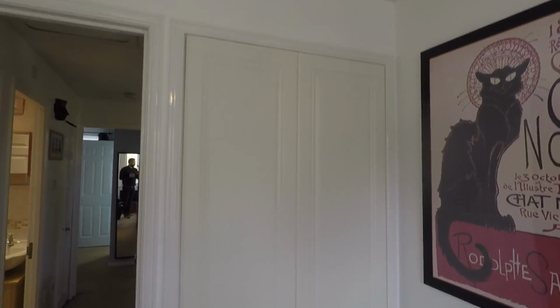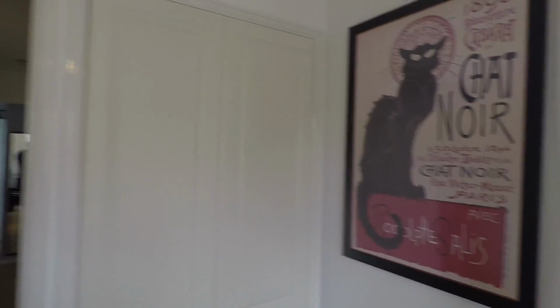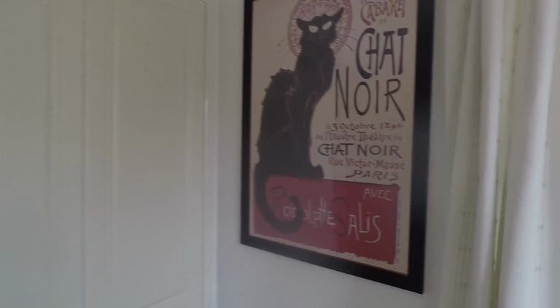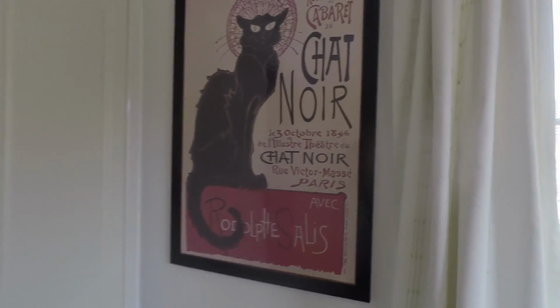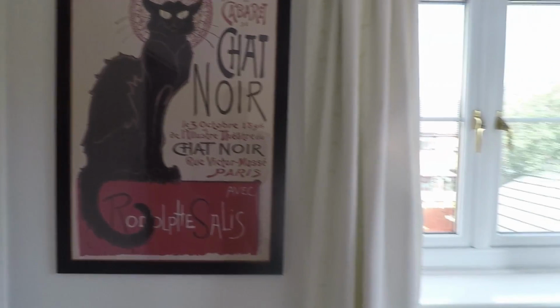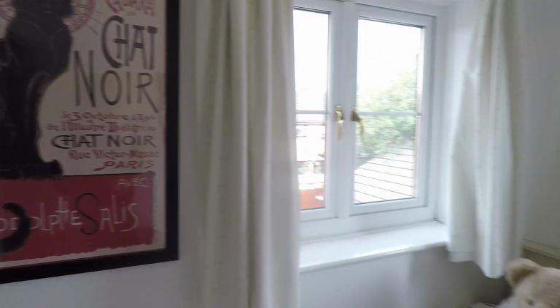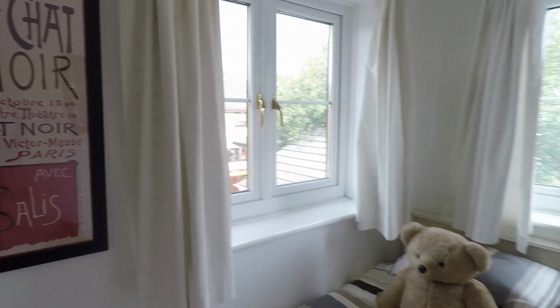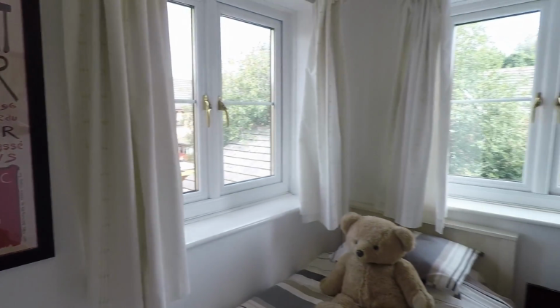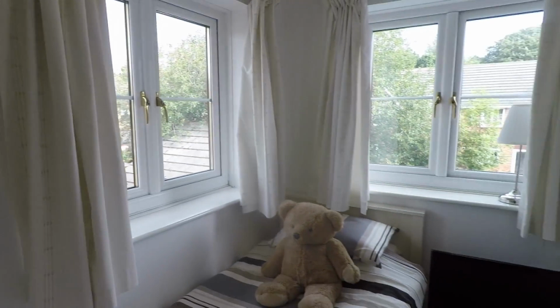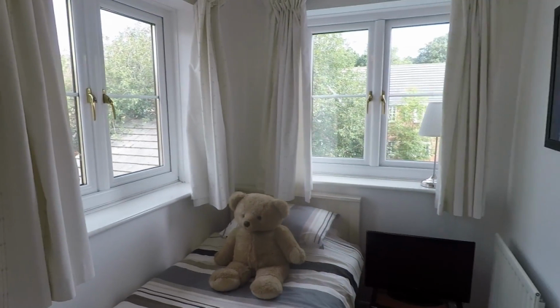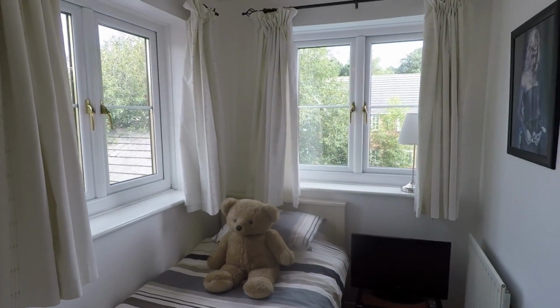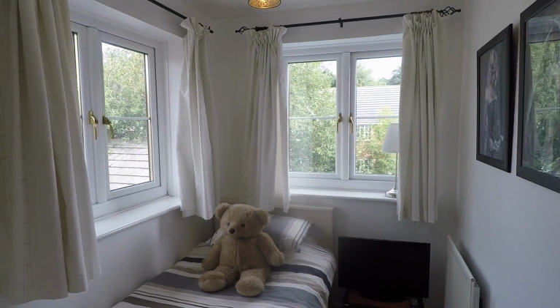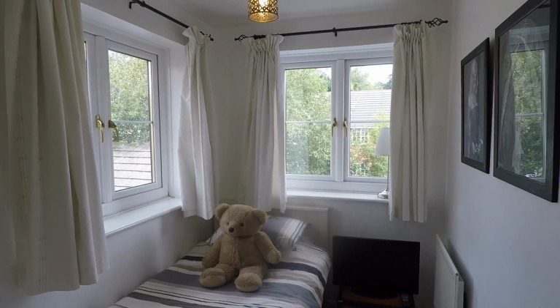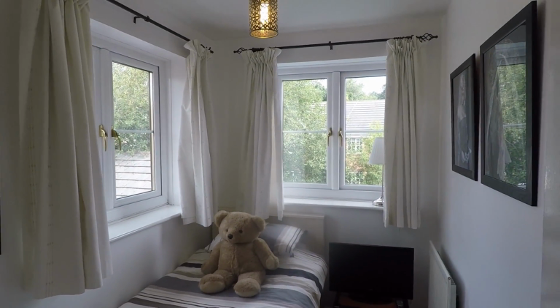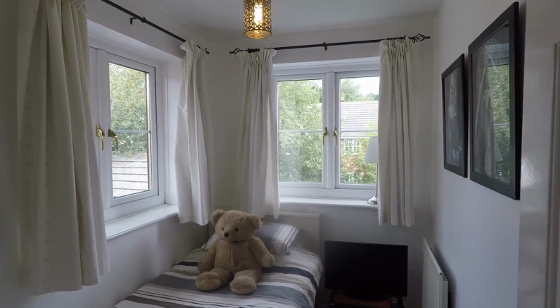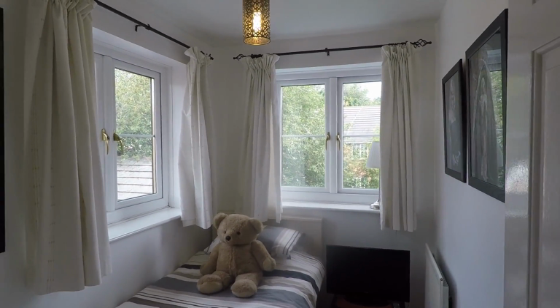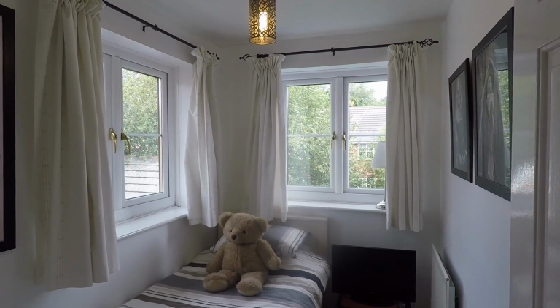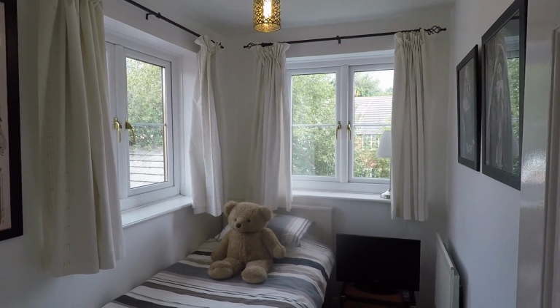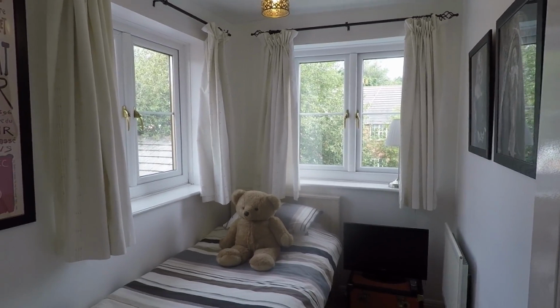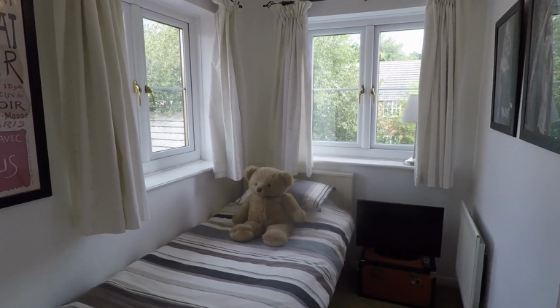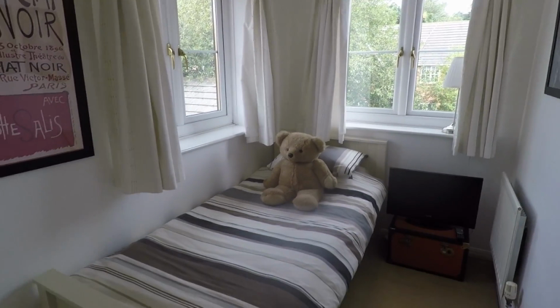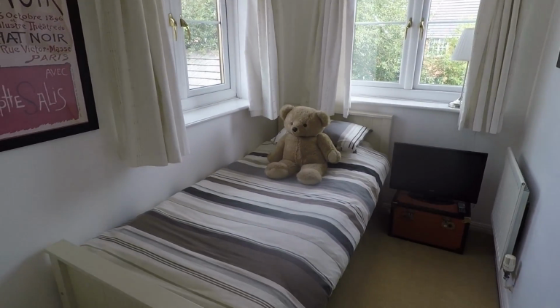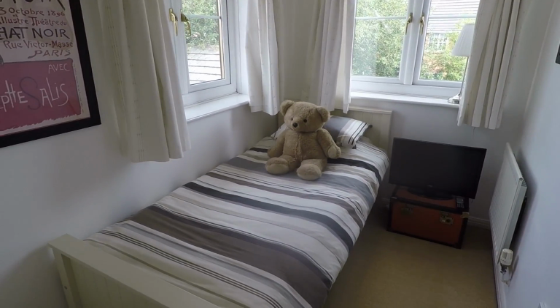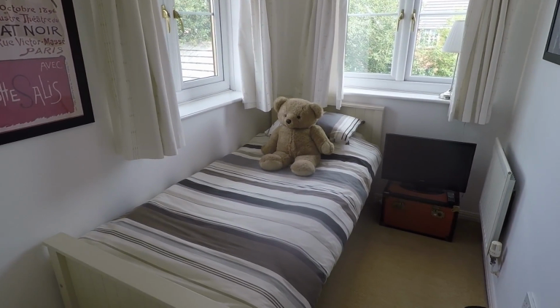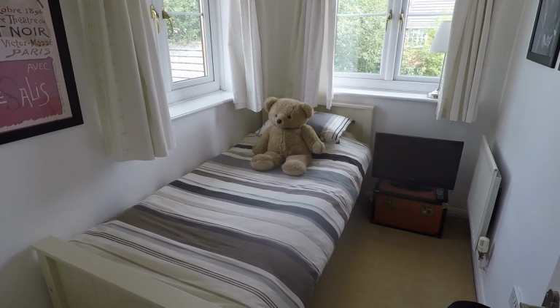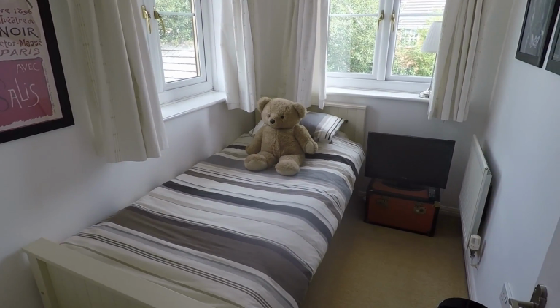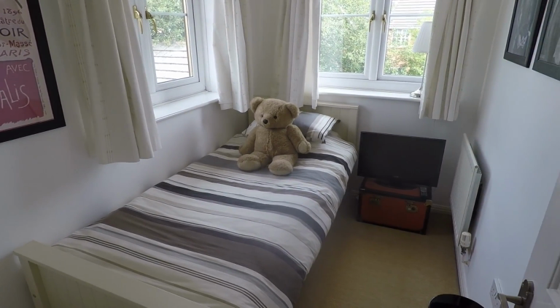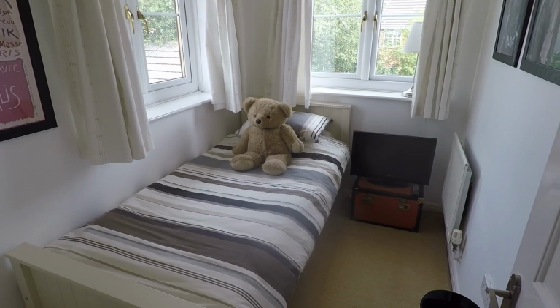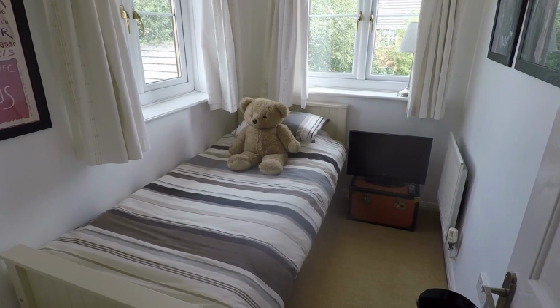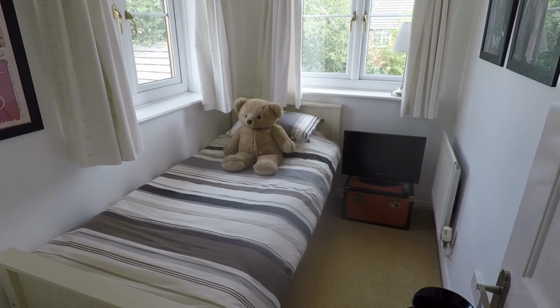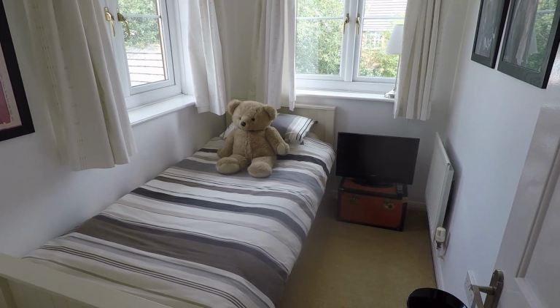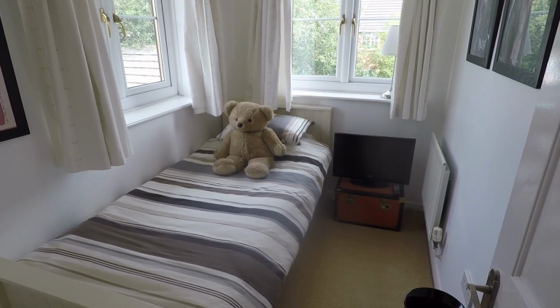There are two windows in here so it is a nice bright room. That concludes our tour for this property on Castle Cork Drive in Newport. If you have any questions or if you're interested in viewing the property, please just give the team a call — we'd be happy to help you further. Thanks for watching, bye.